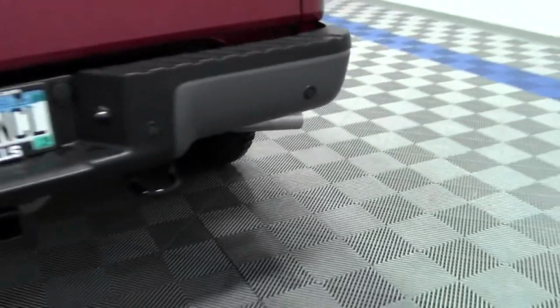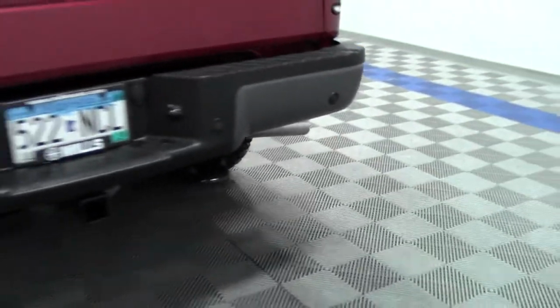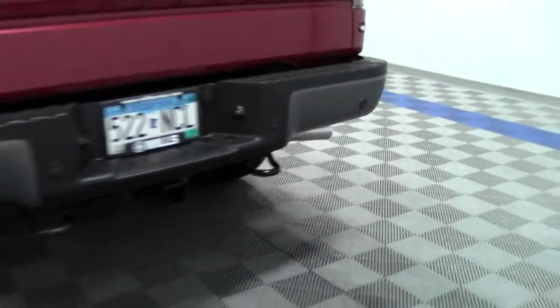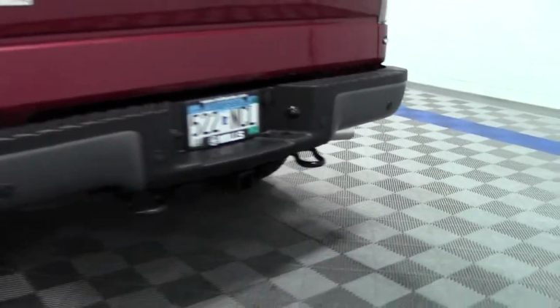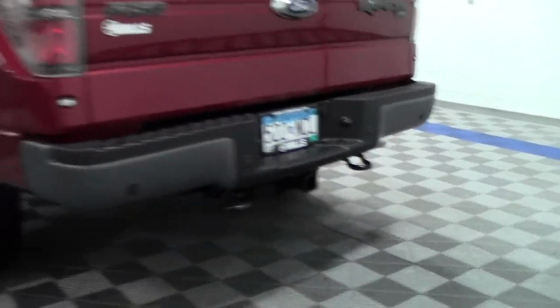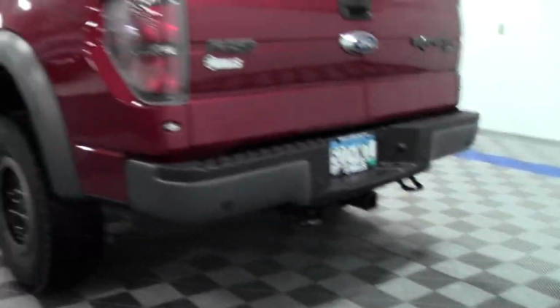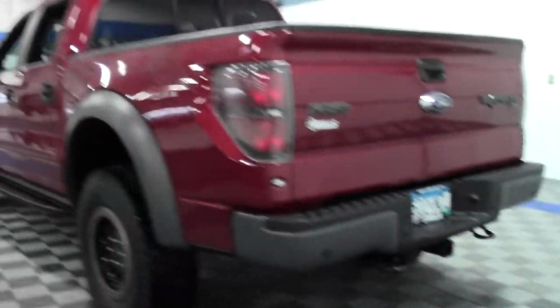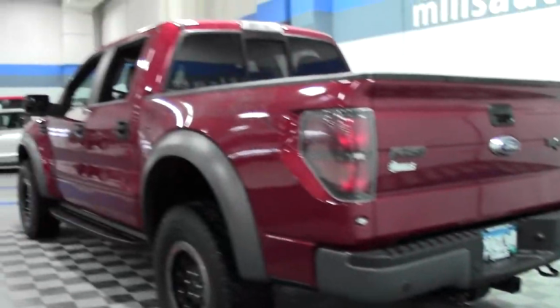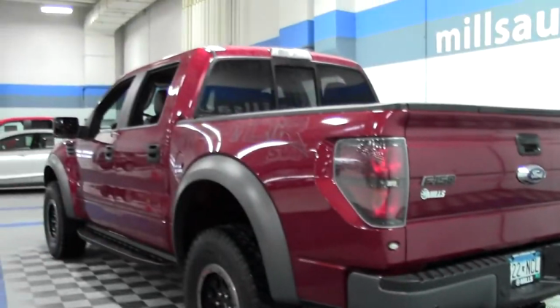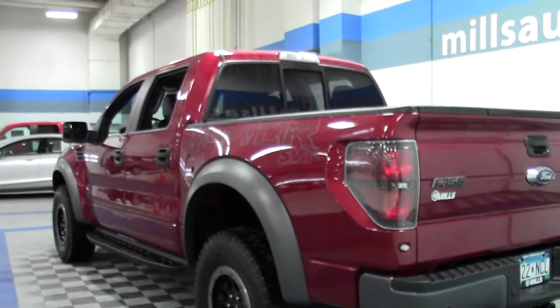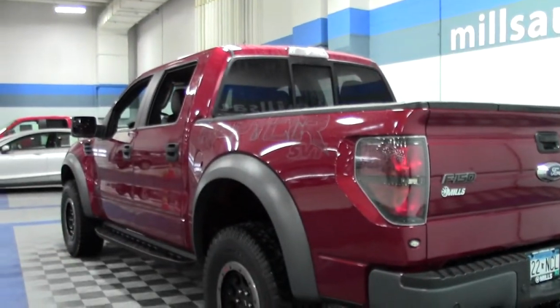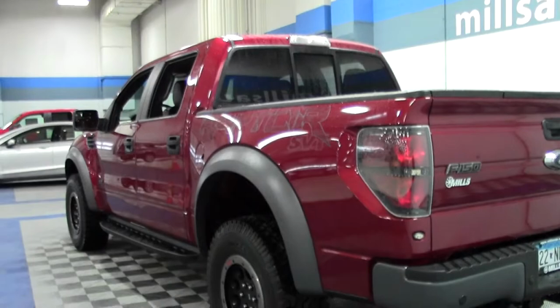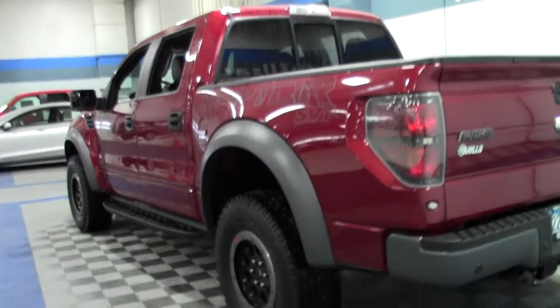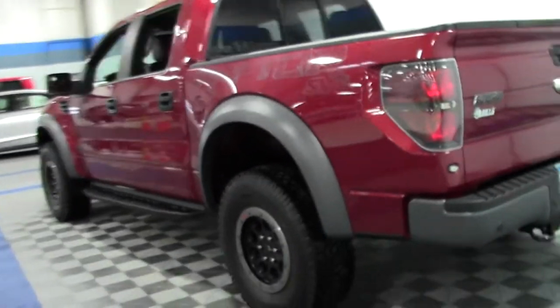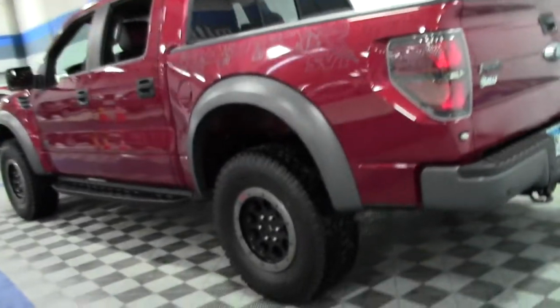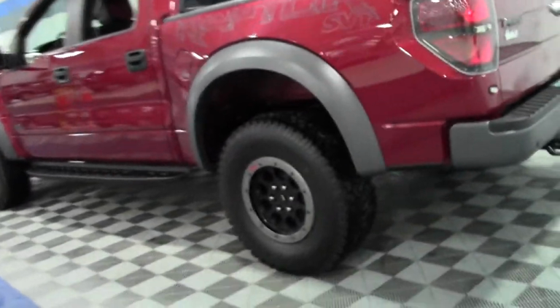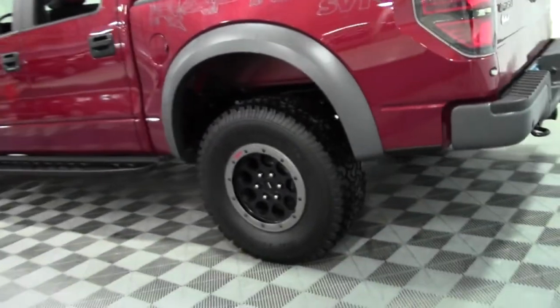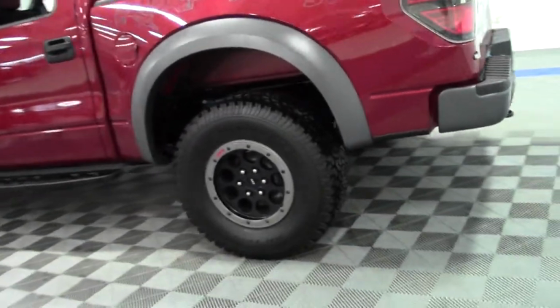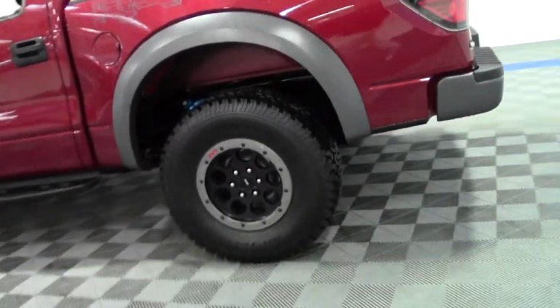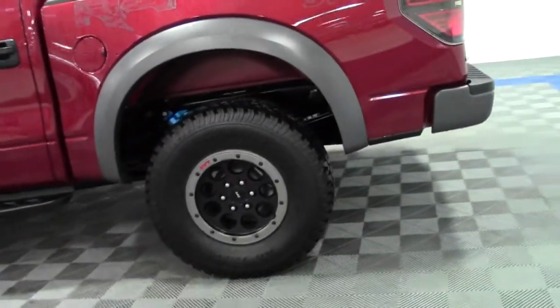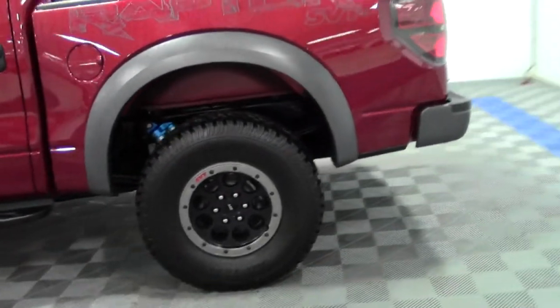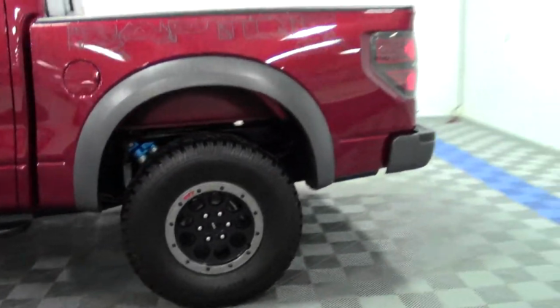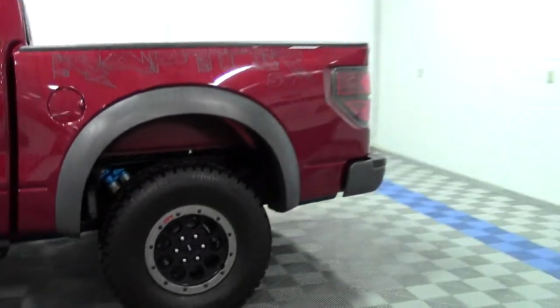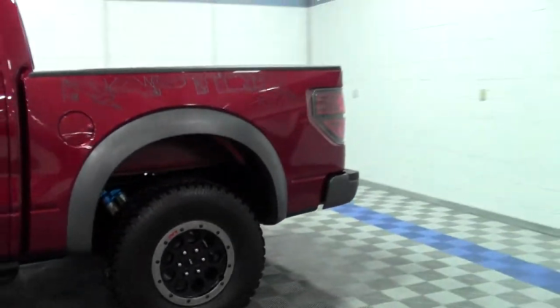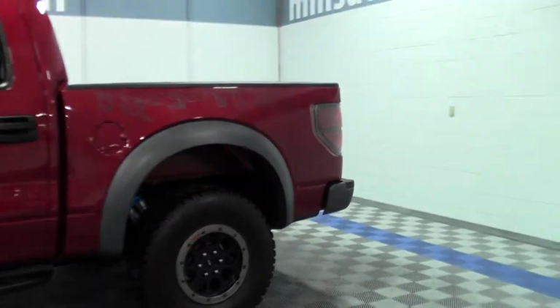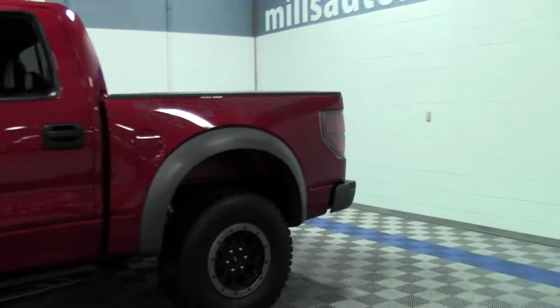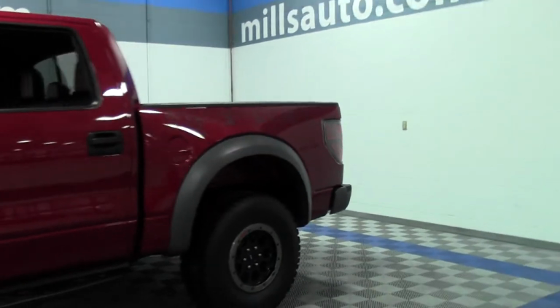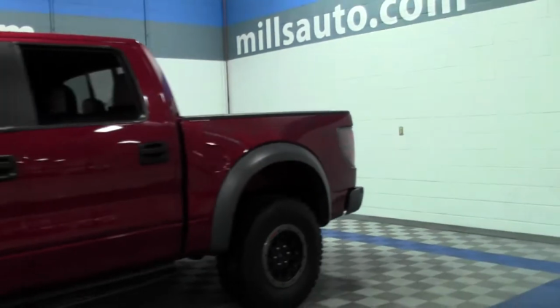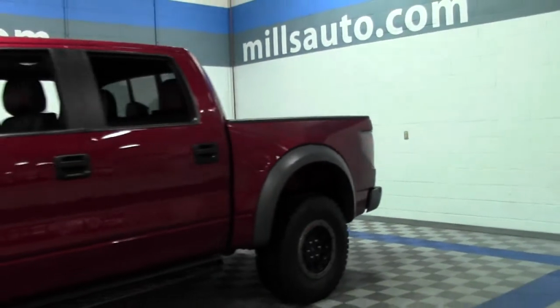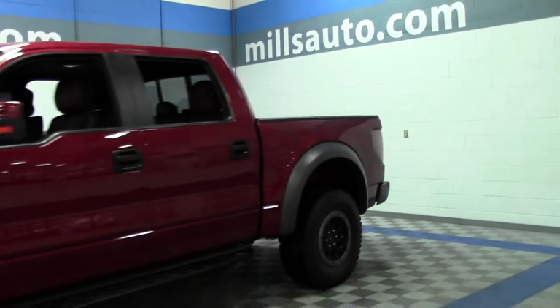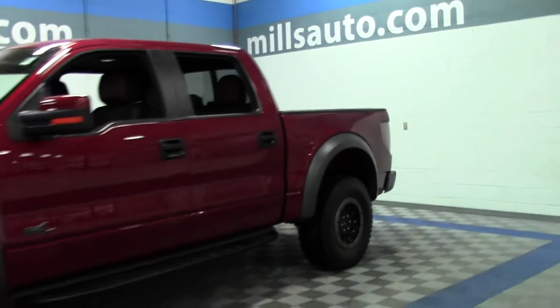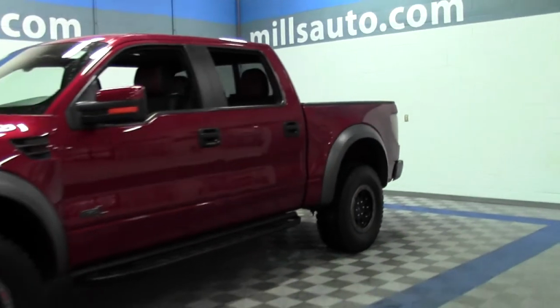Lots of fun to drive, lots of power. Less than a thousand miles on this truck — almost brand new. Running boards, keypad entry.